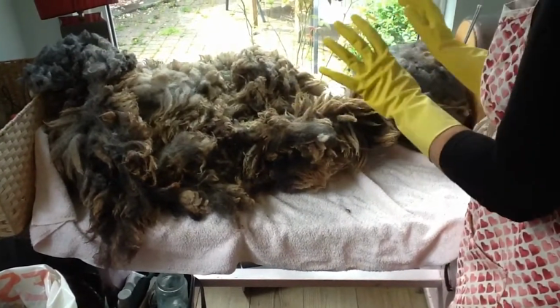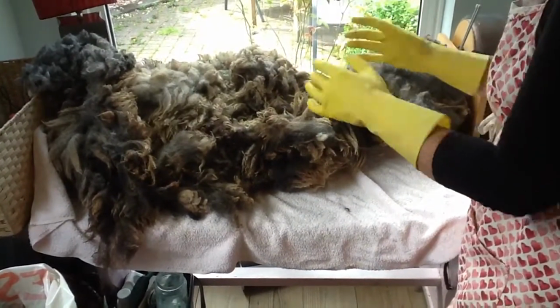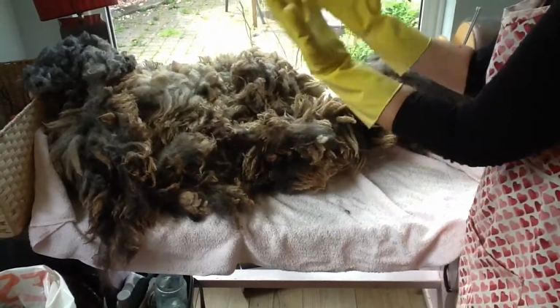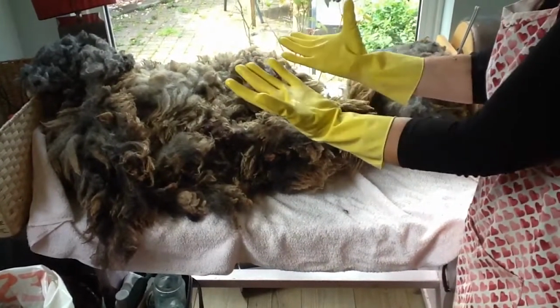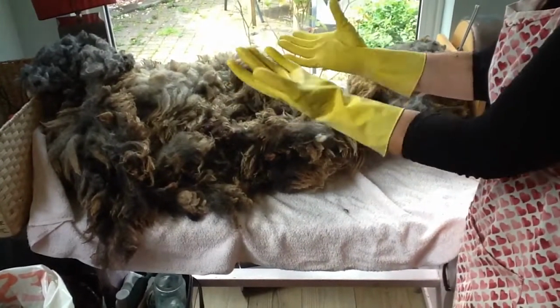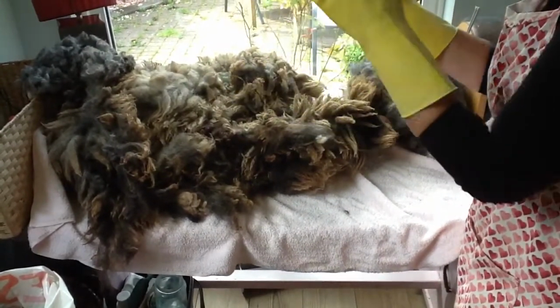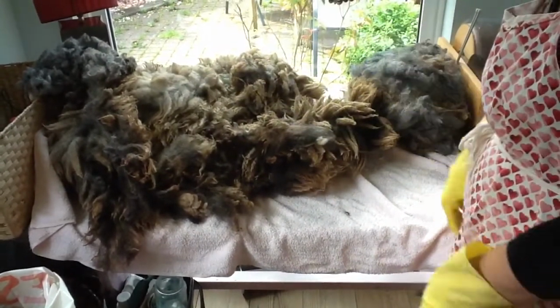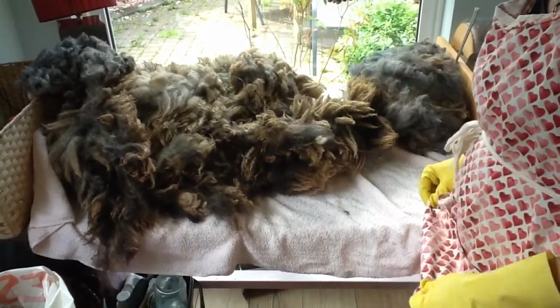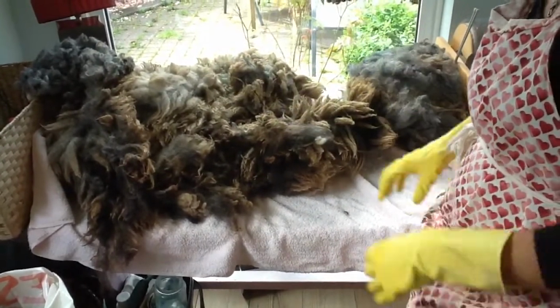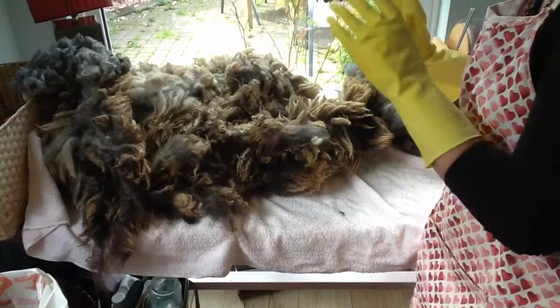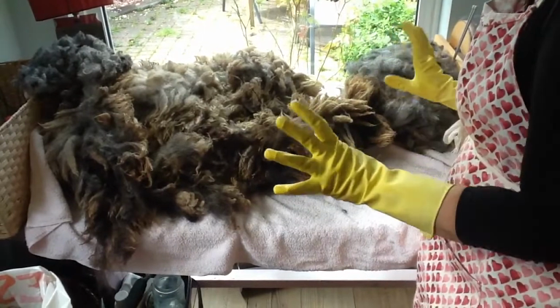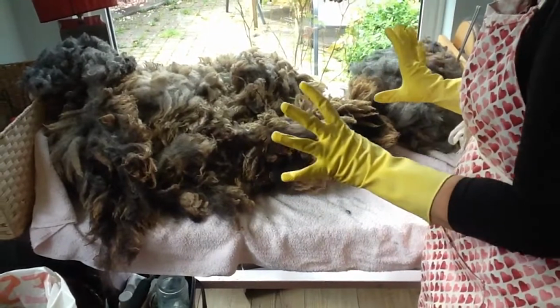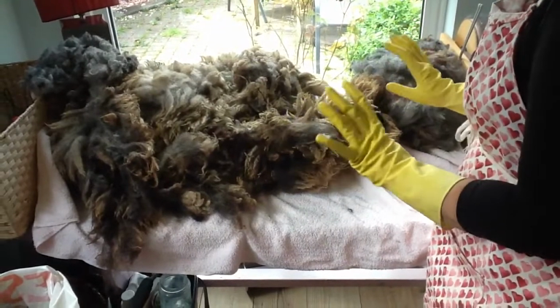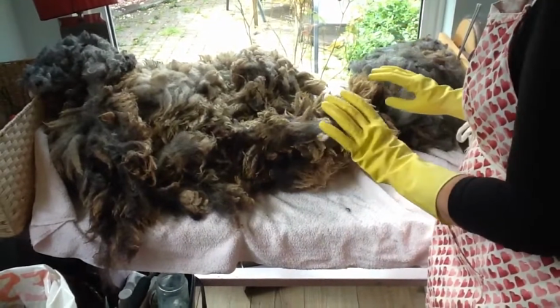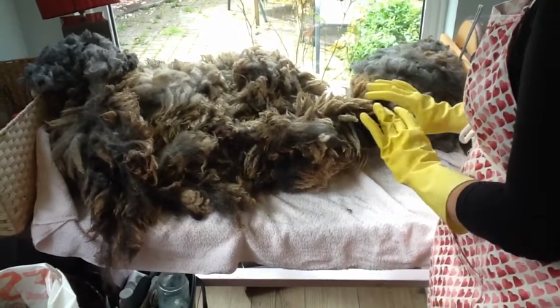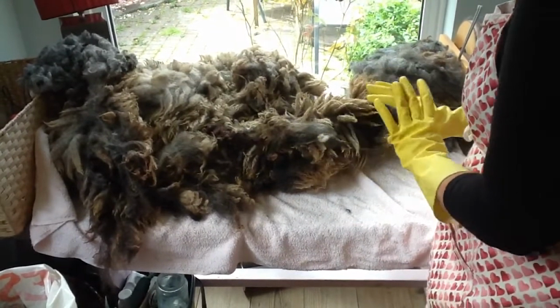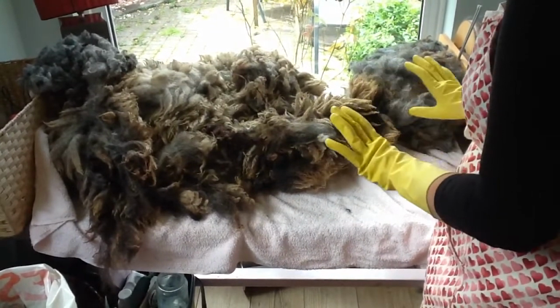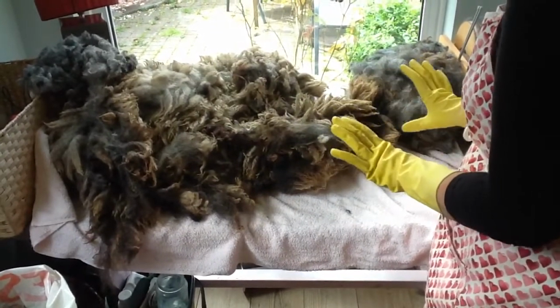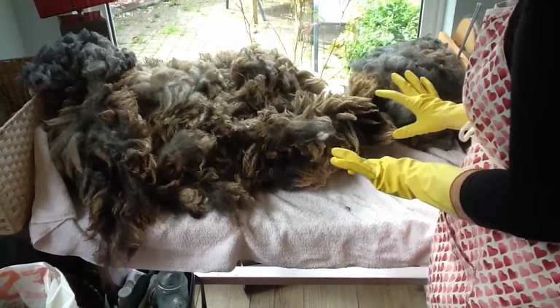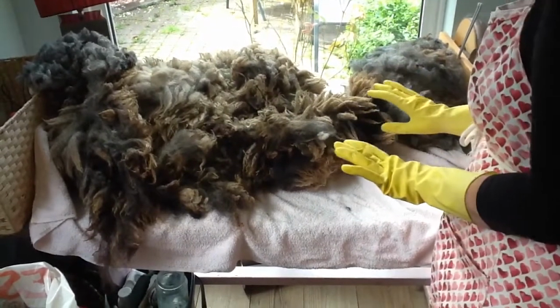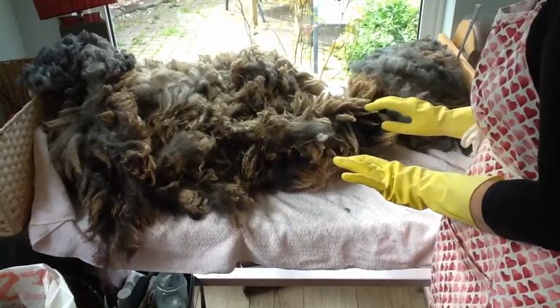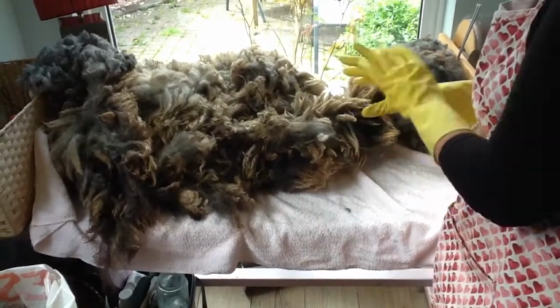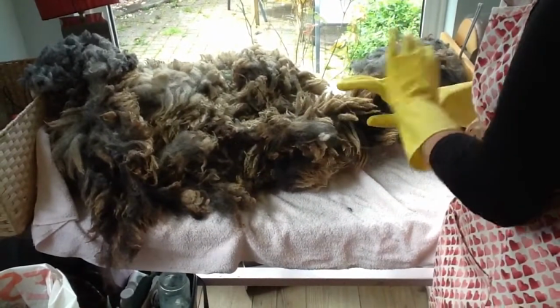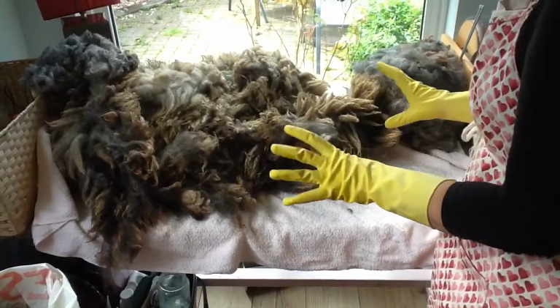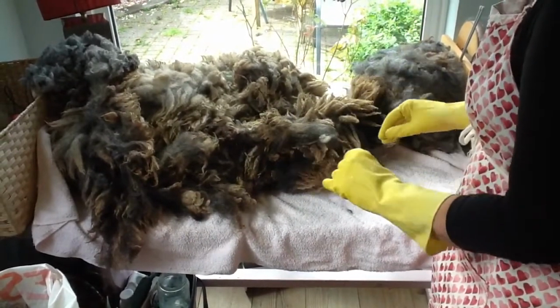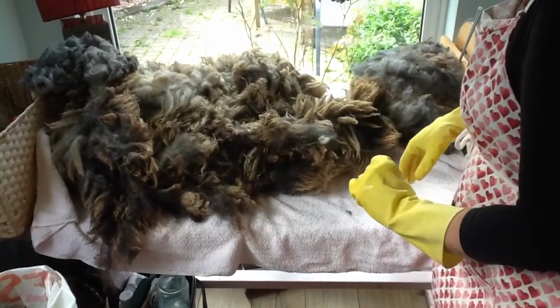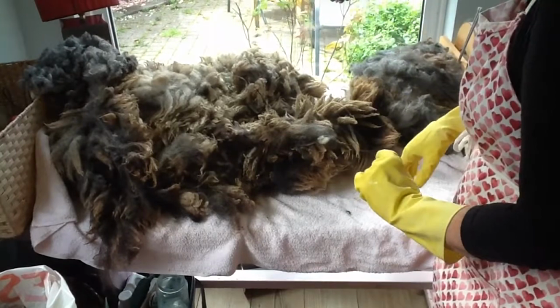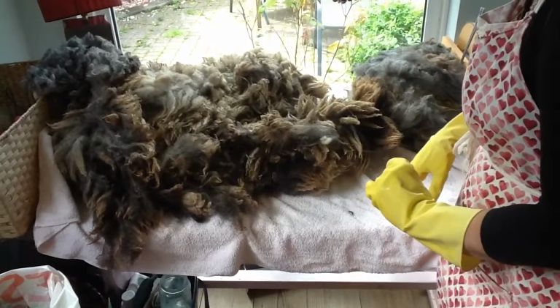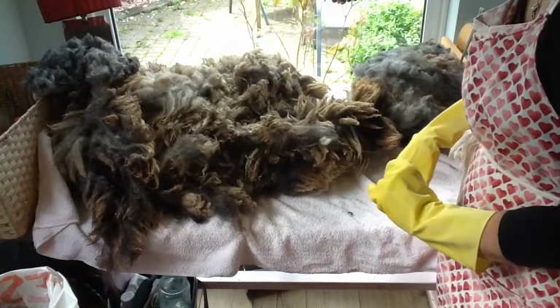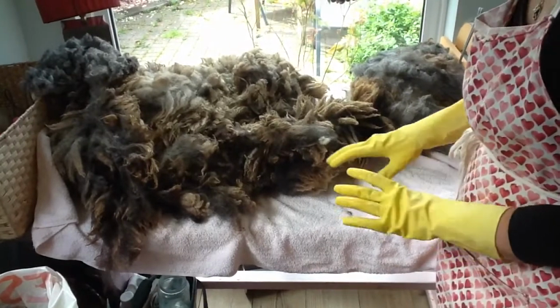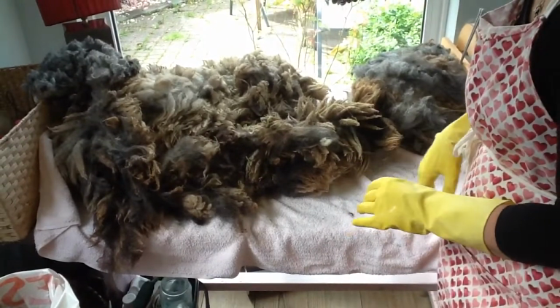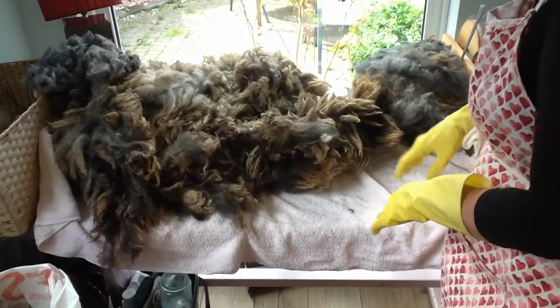So the first thing is gloves and apron — keep yourself clean and safe. A lot of people do work with raw wool; I choose not to. I have small children, so it's safer not to.